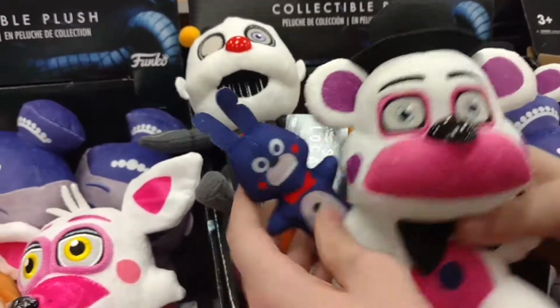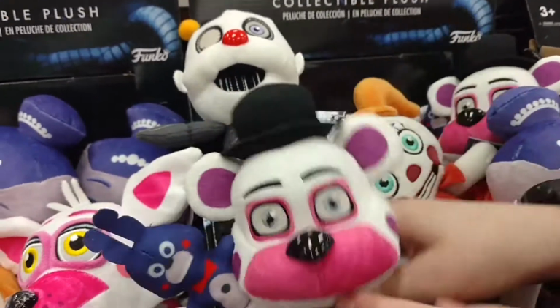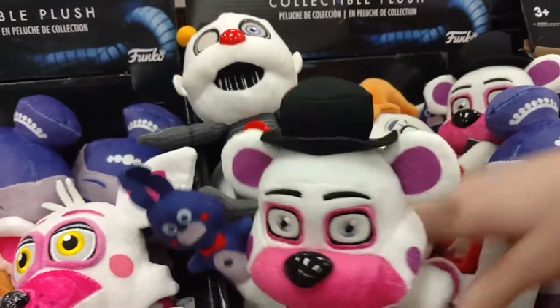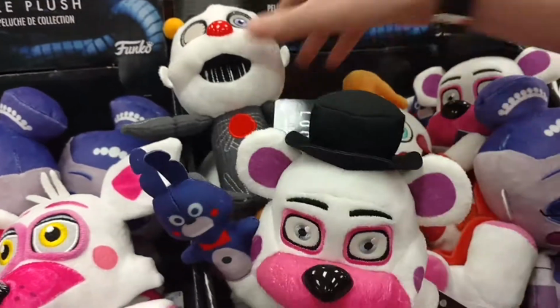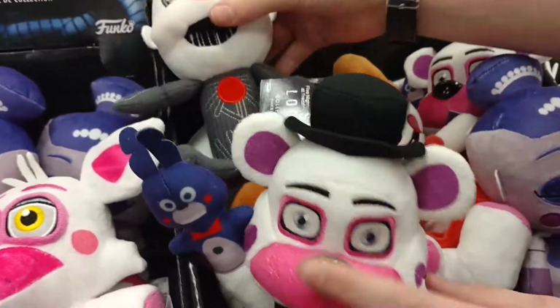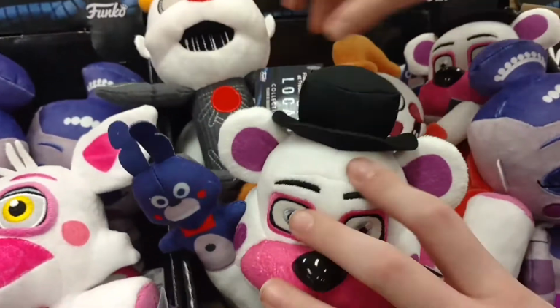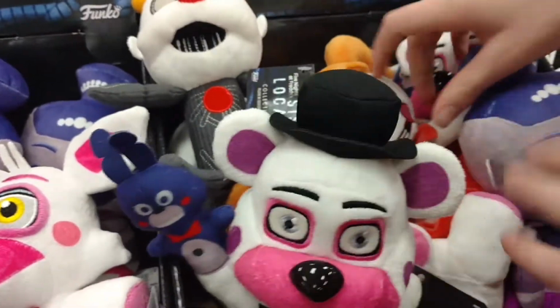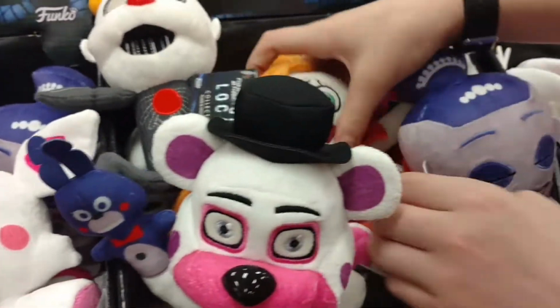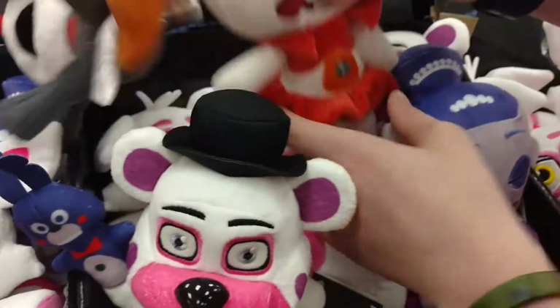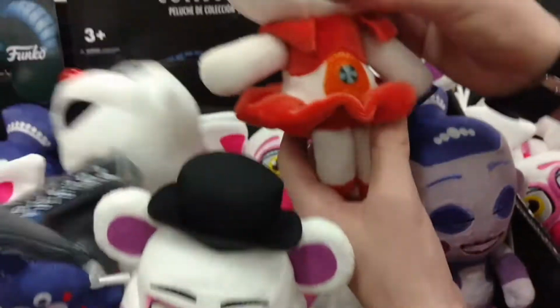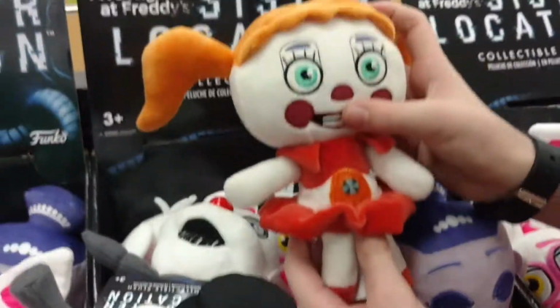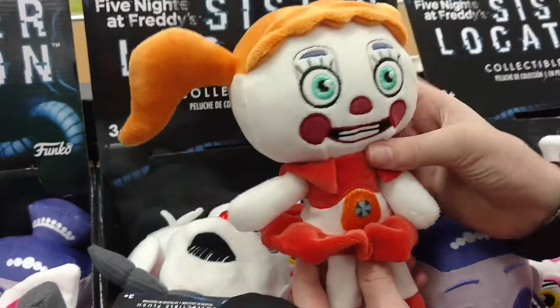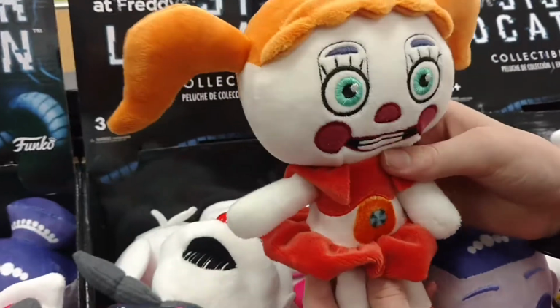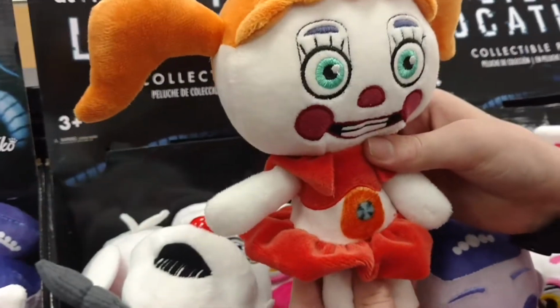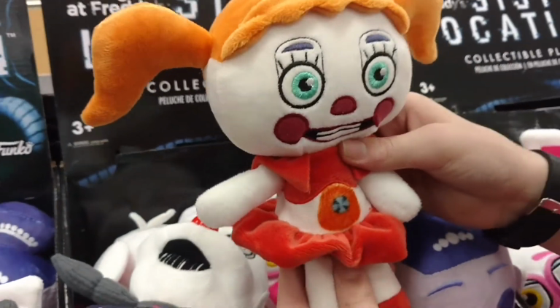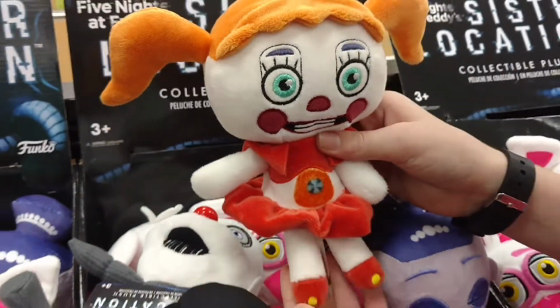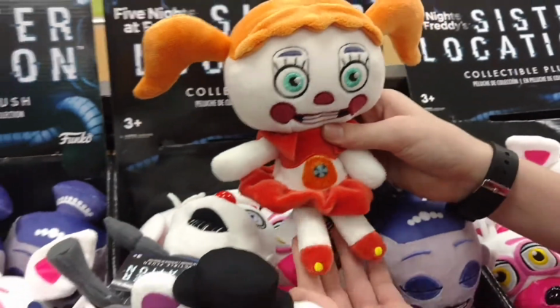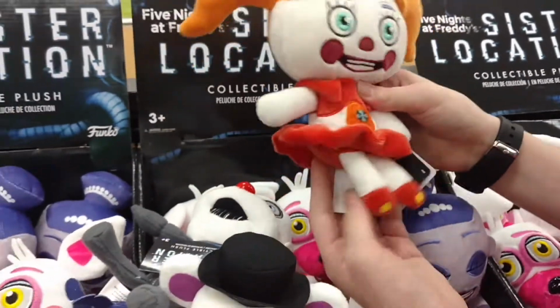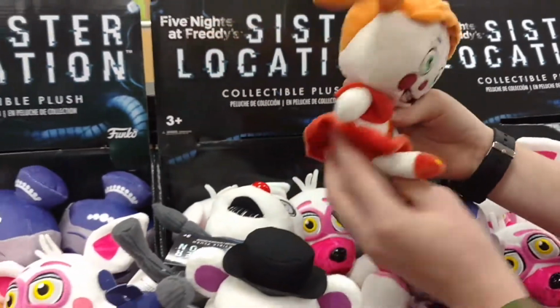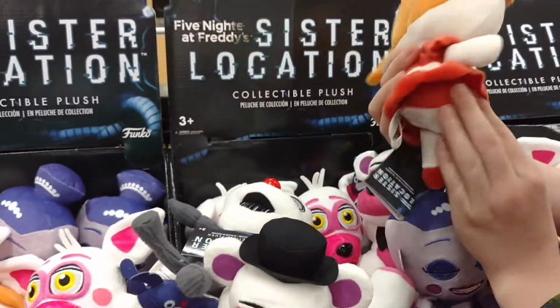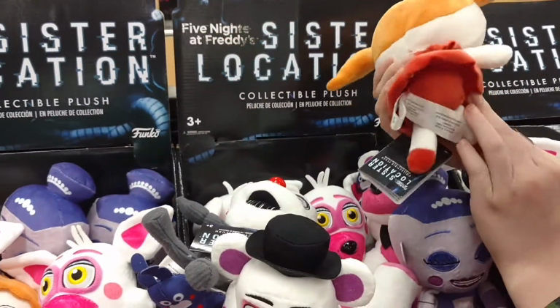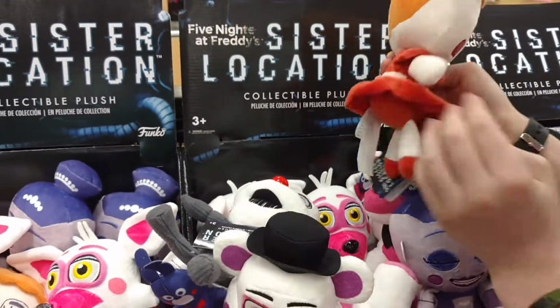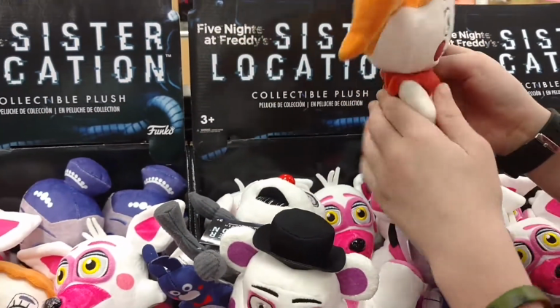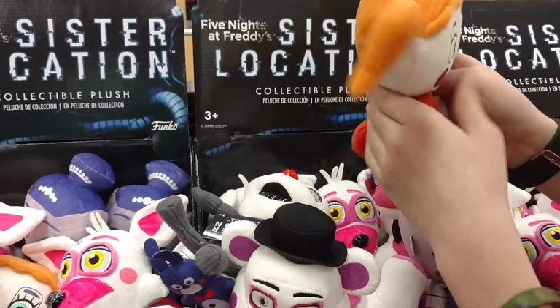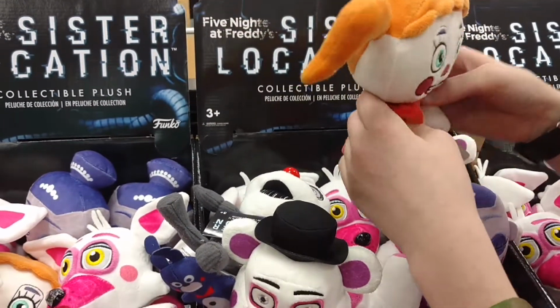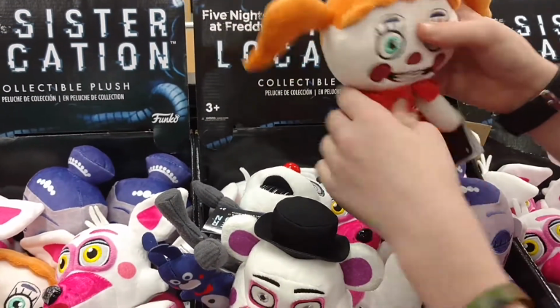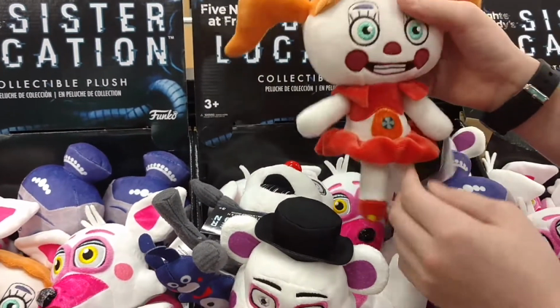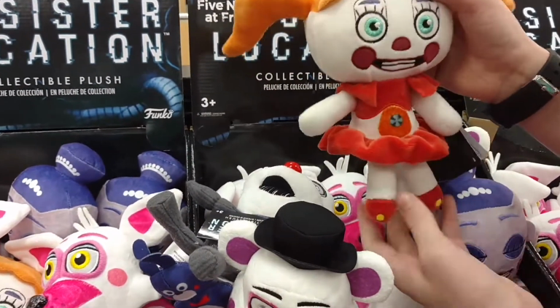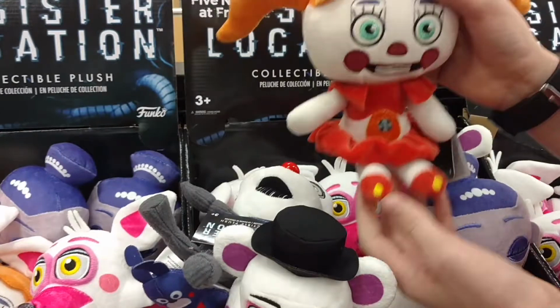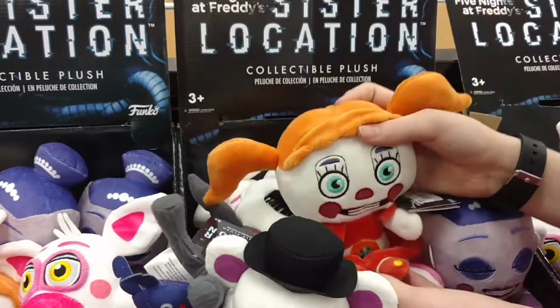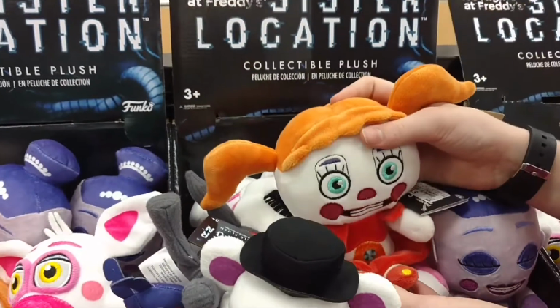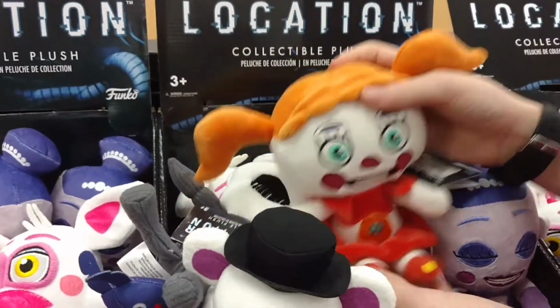Bonbon, sweetie. We got Baby. They have little beads in their butt to make them sit.